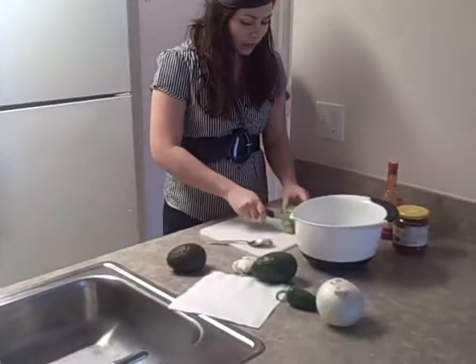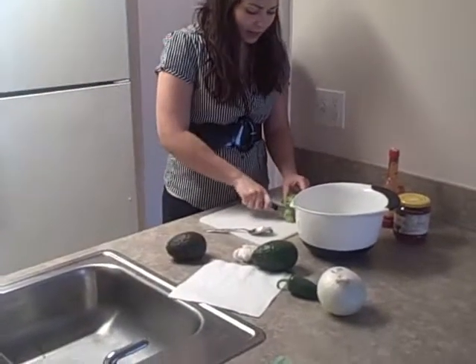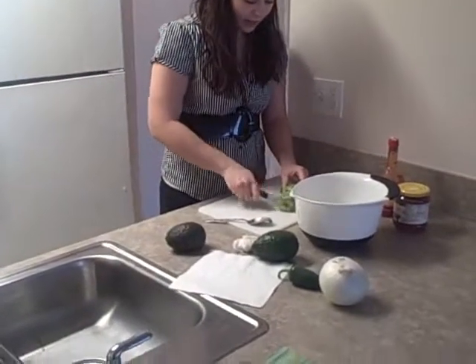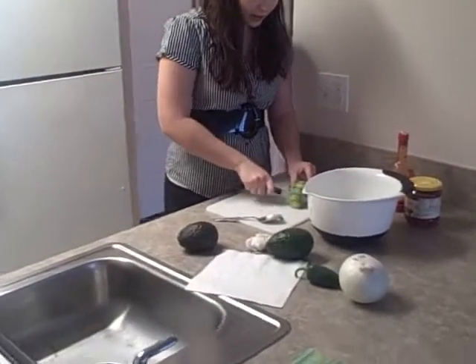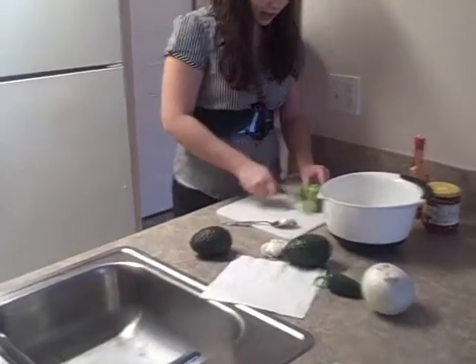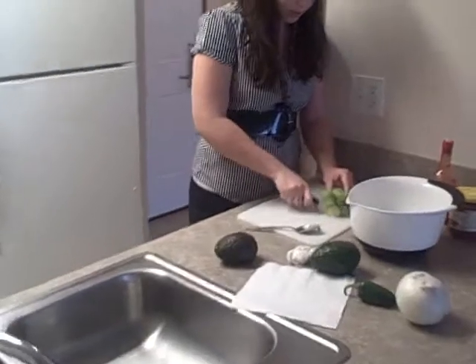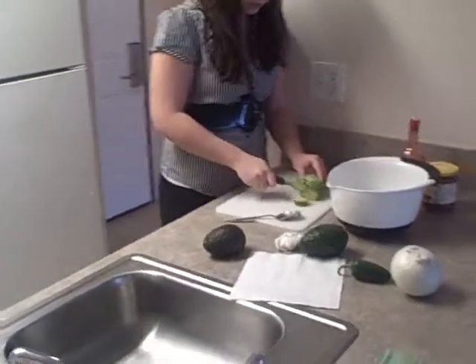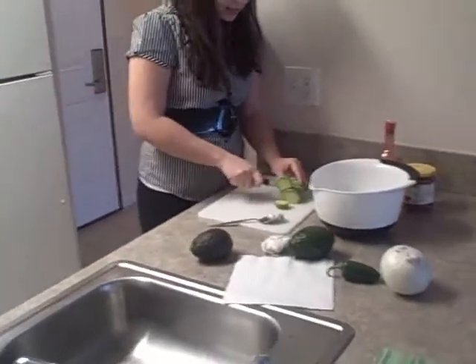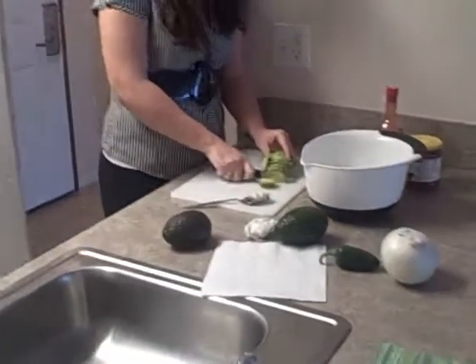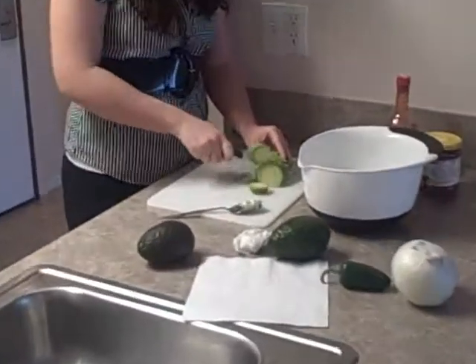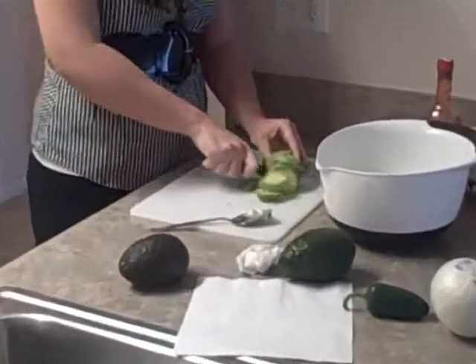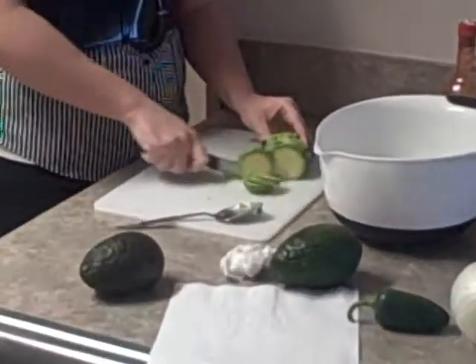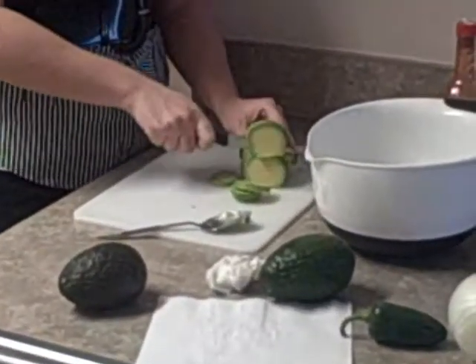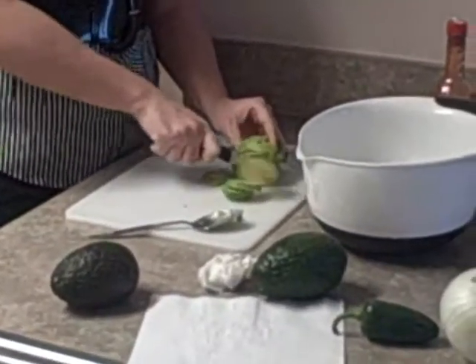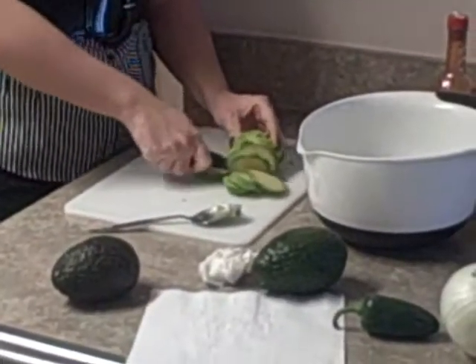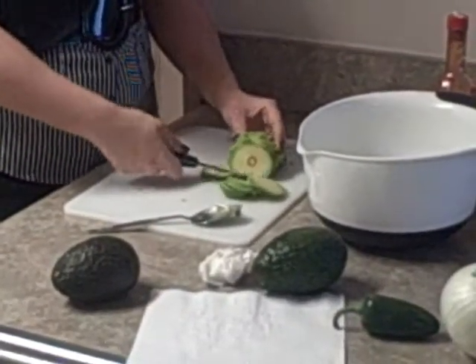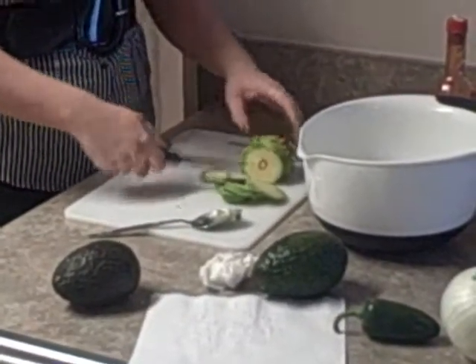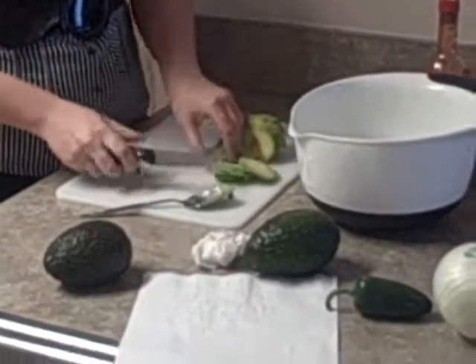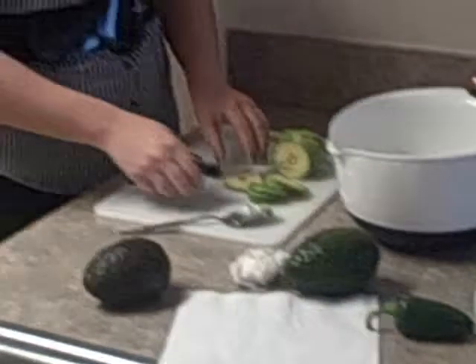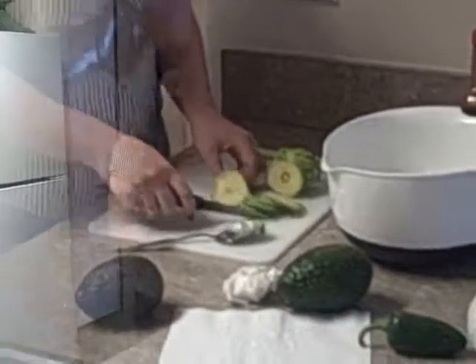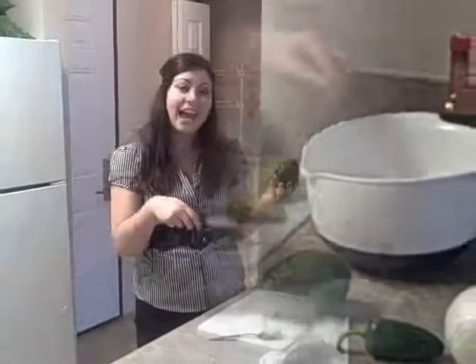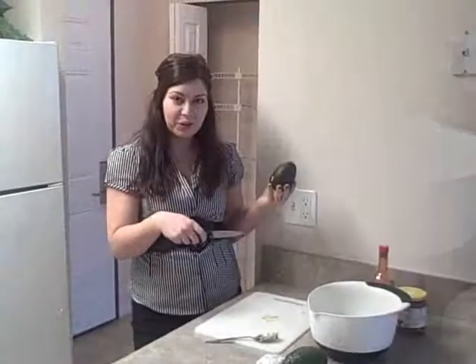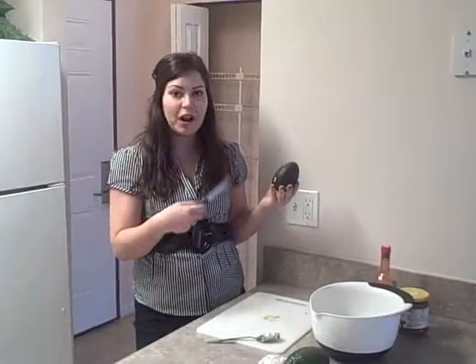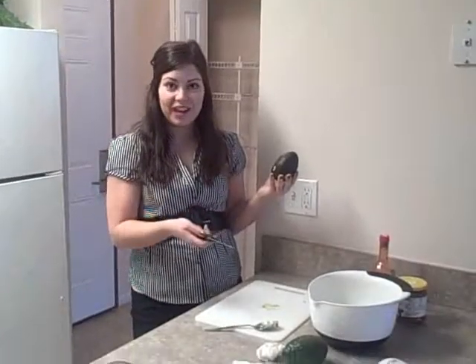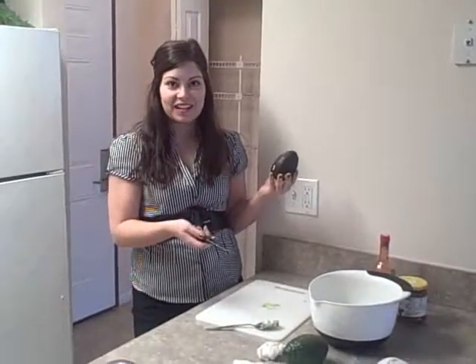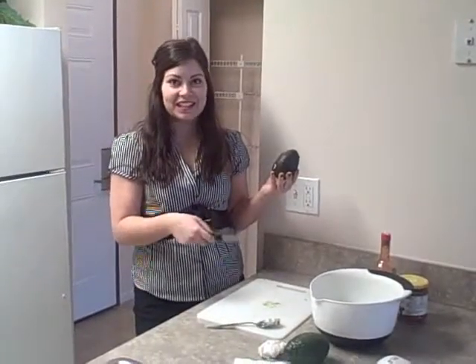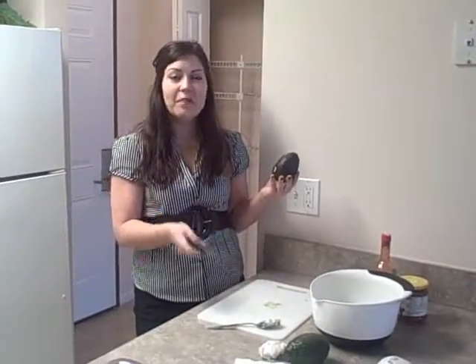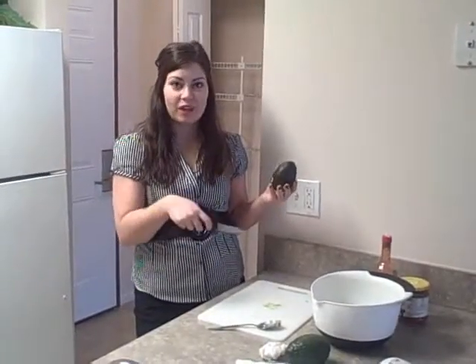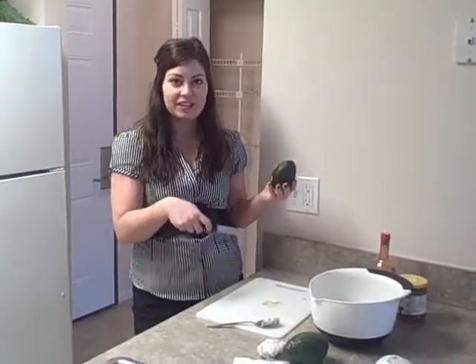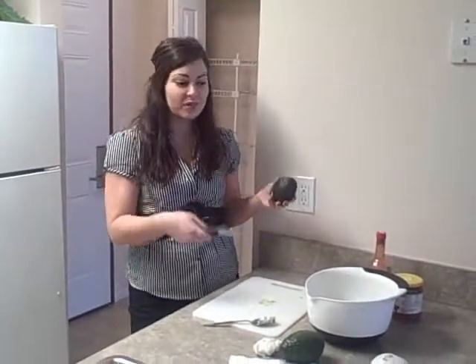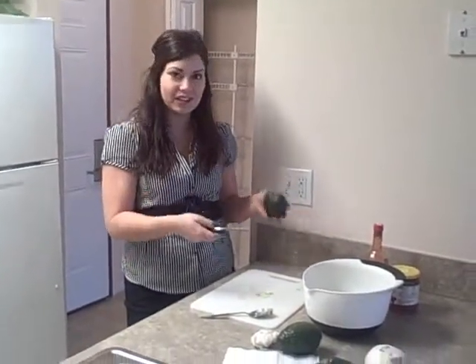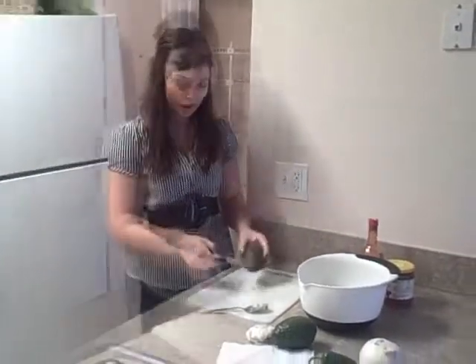With the rest of it, I just kind of cut it off into little pieces, again working around the pit. I have two more avocados that I need to cut, so I'll get that started so we can get the dip going.